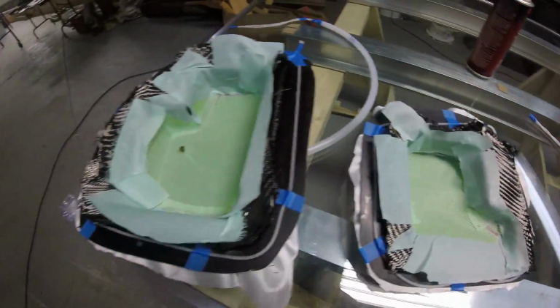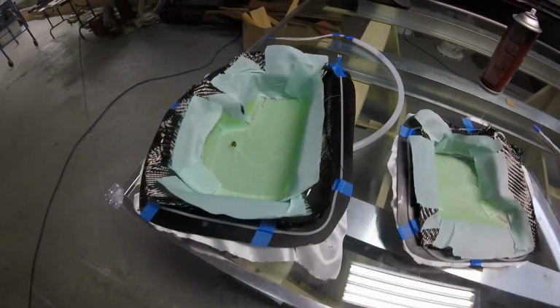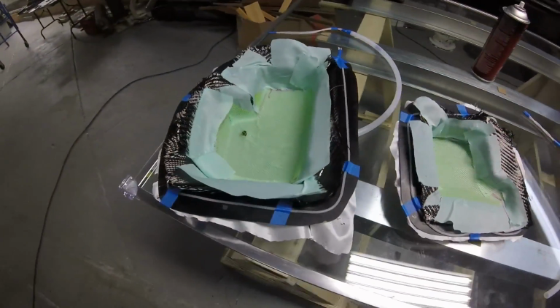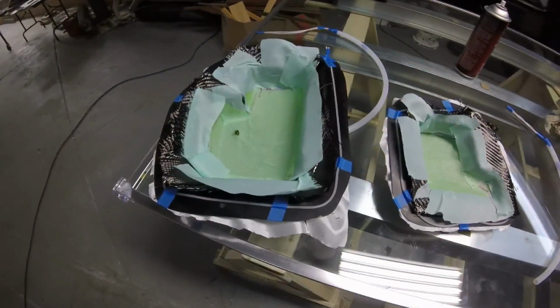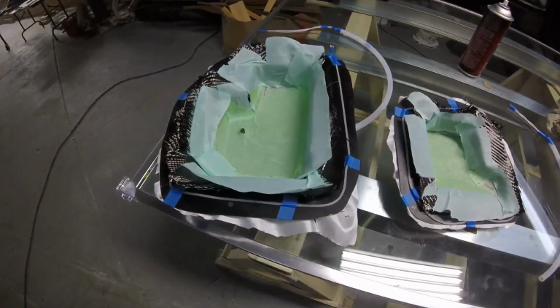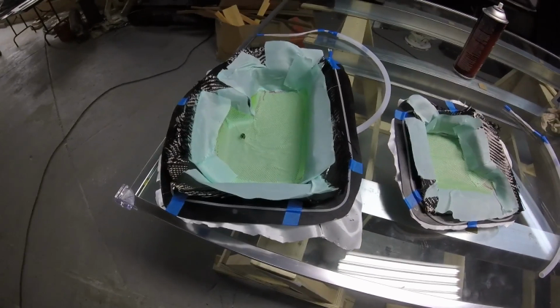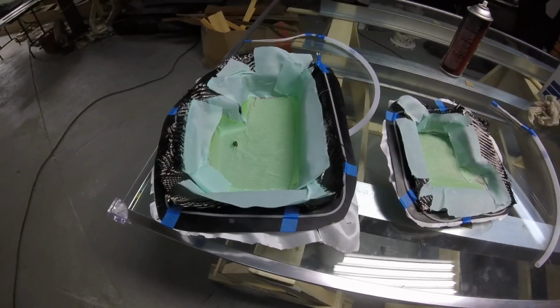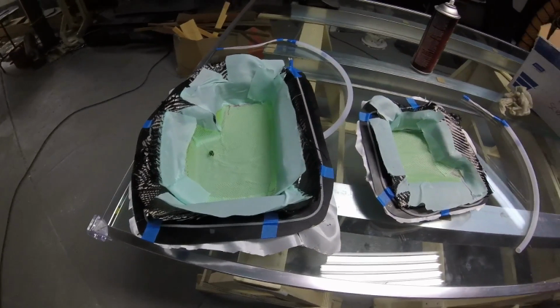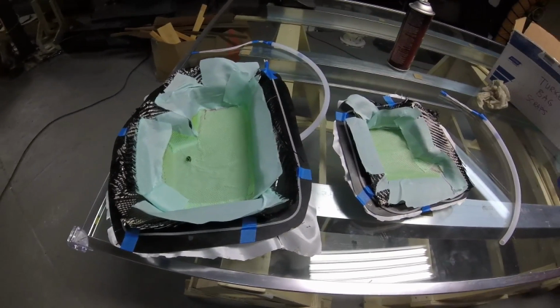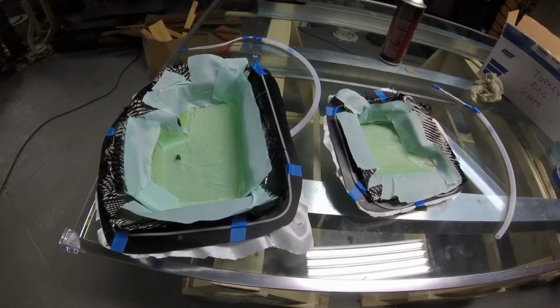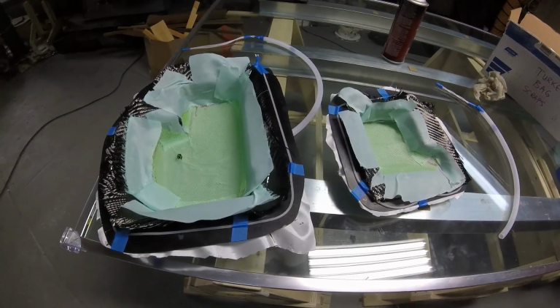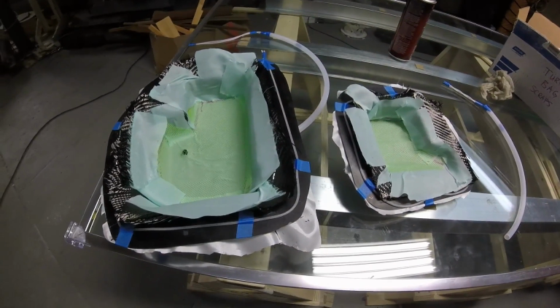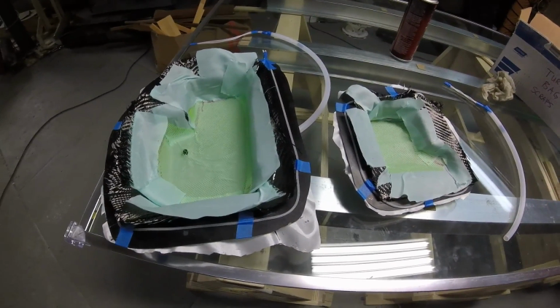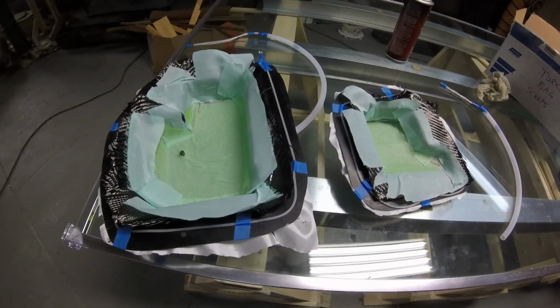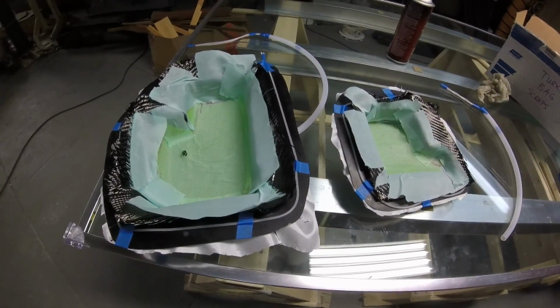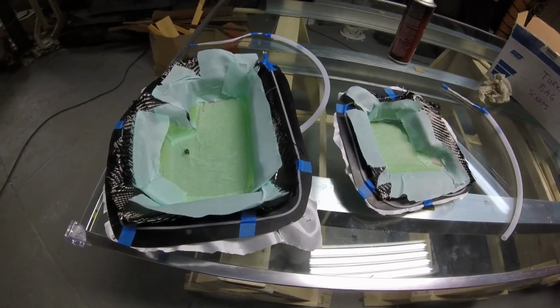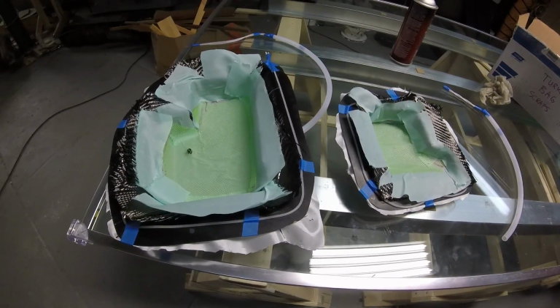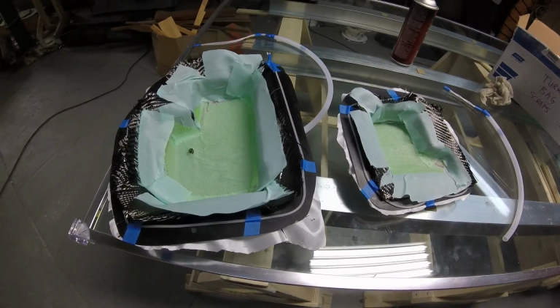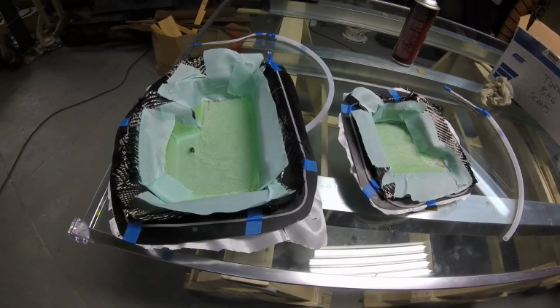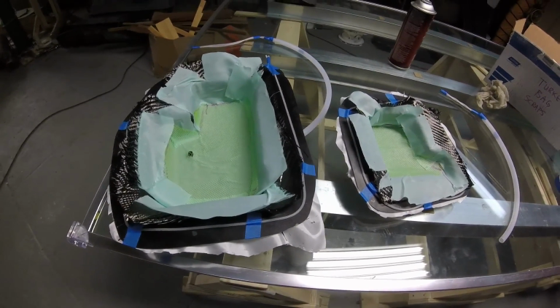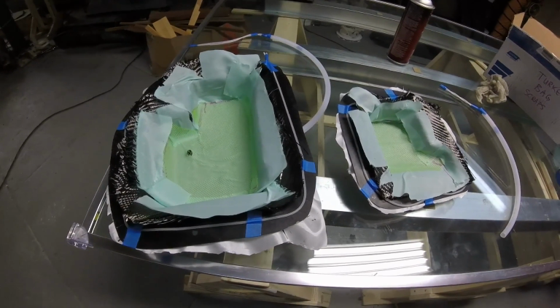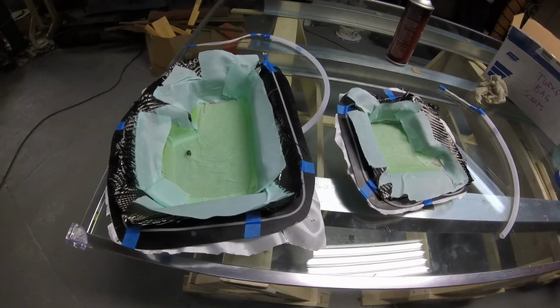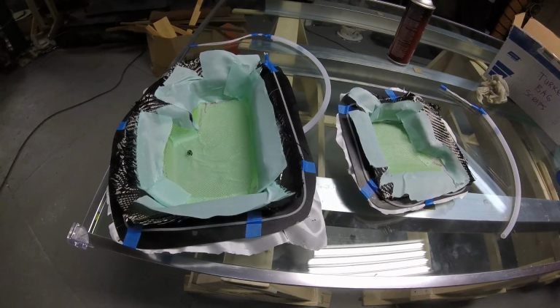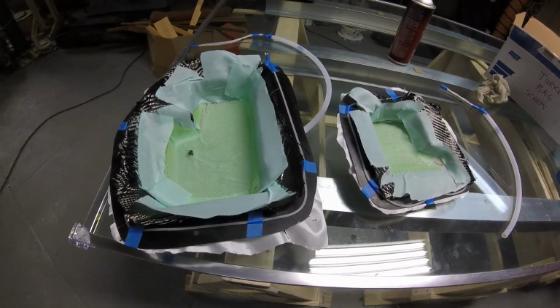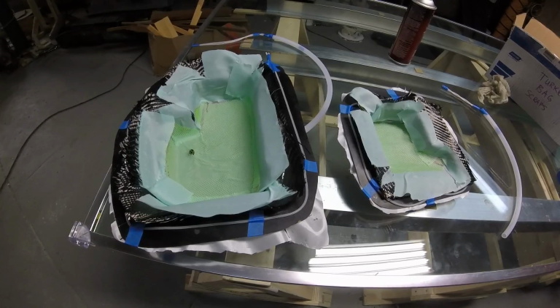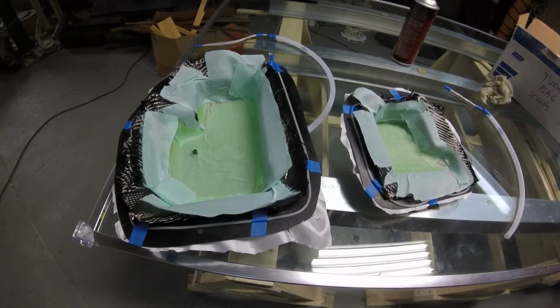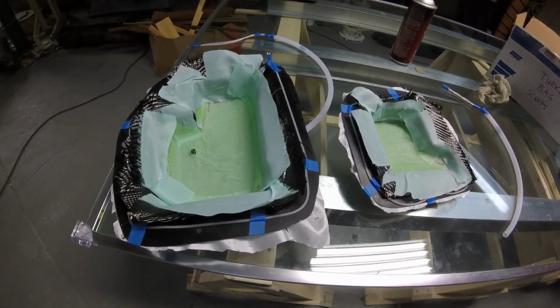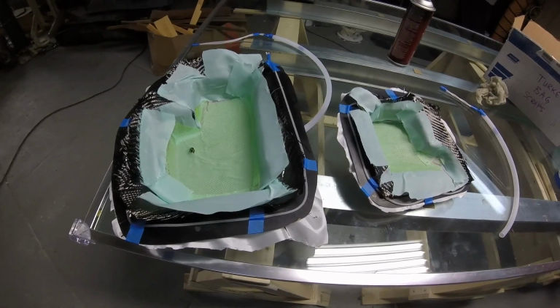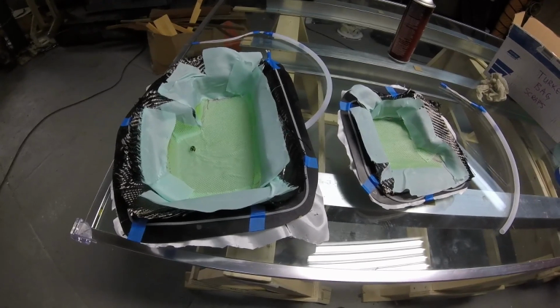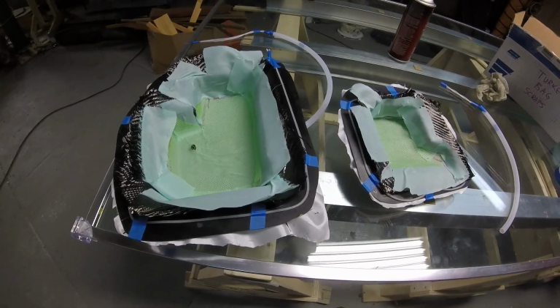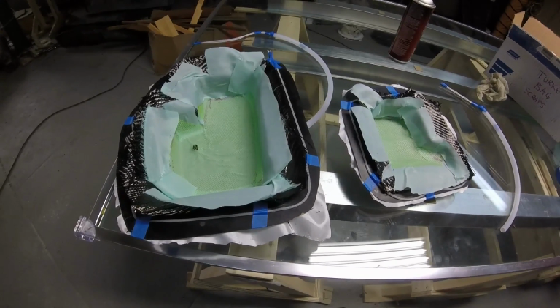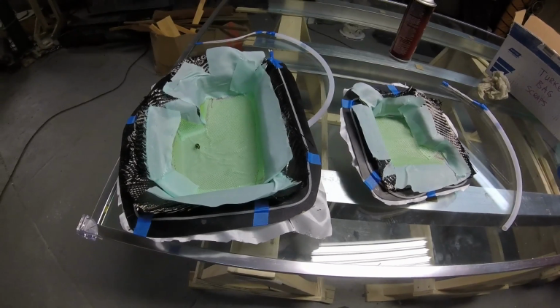We'll get these stuck in a couple of bags, then draw it down, make sure we have no leaks, and then we'll introduce some resin.